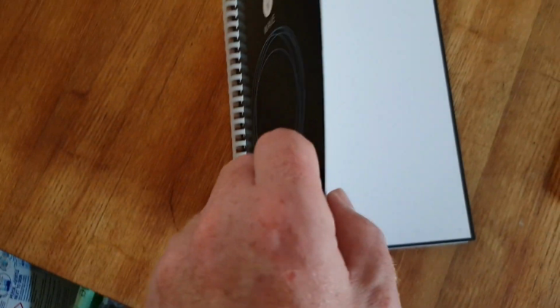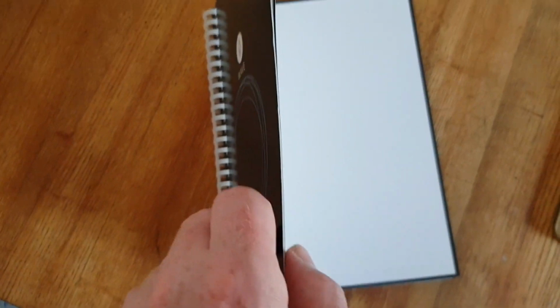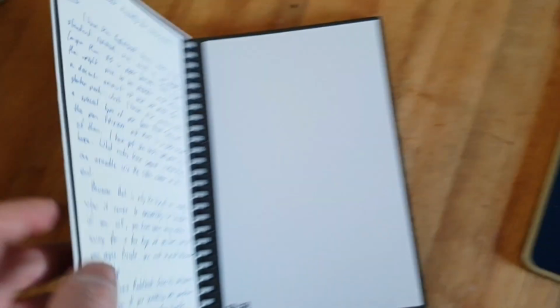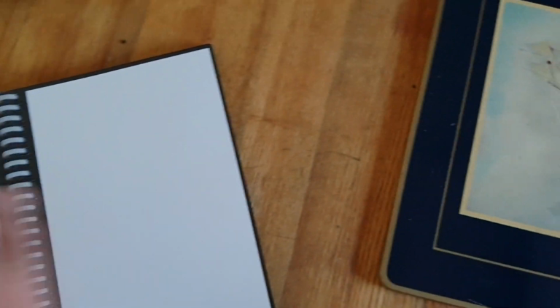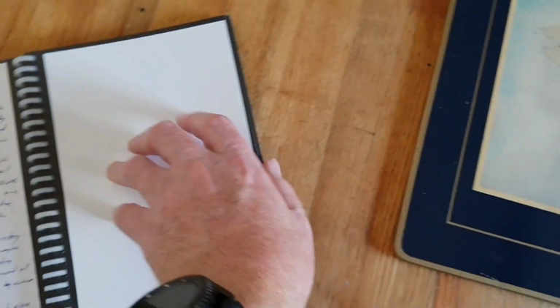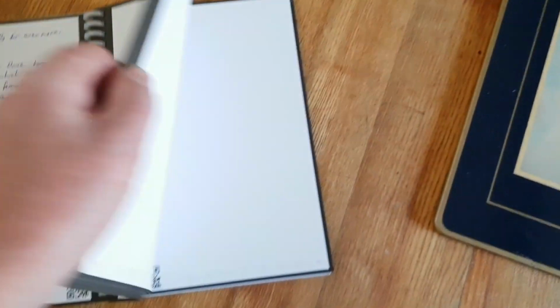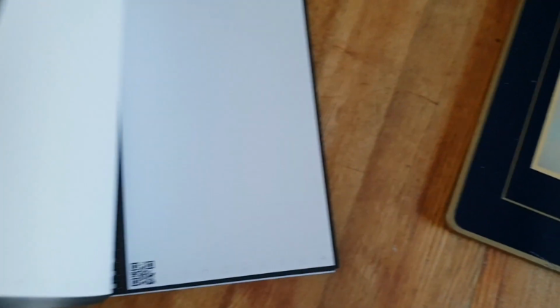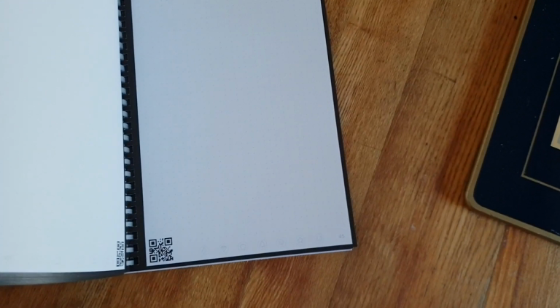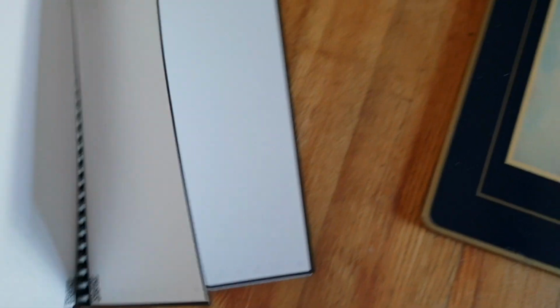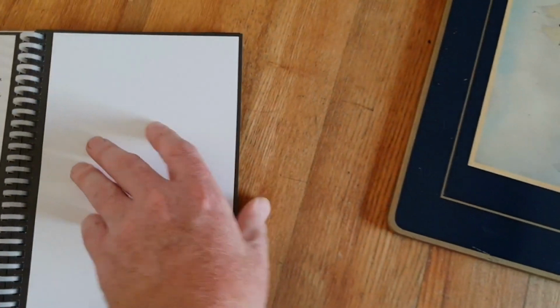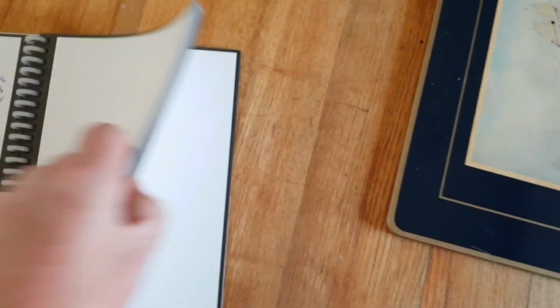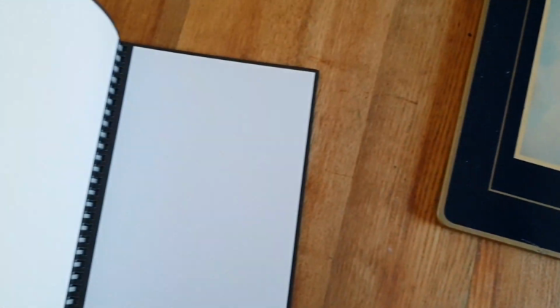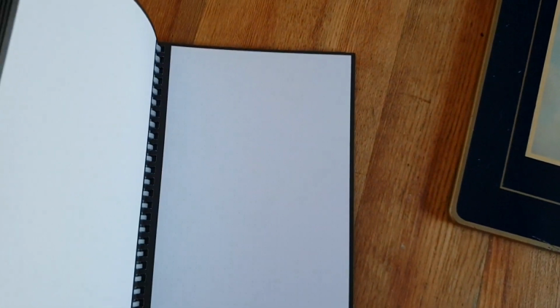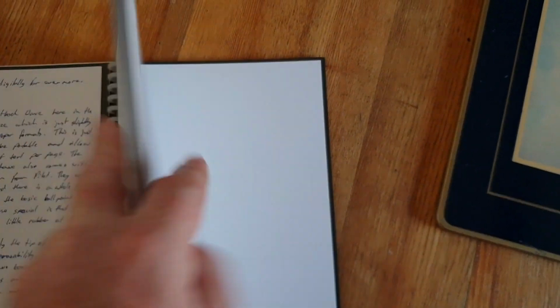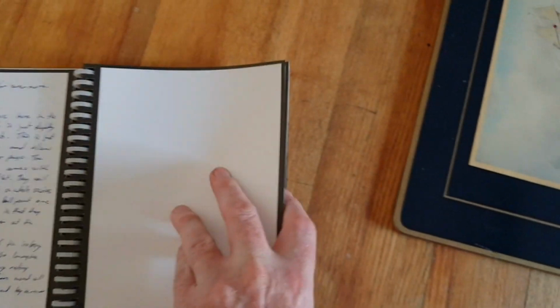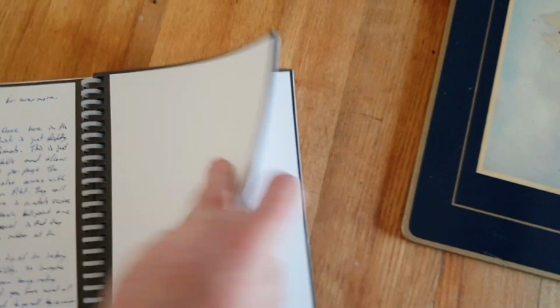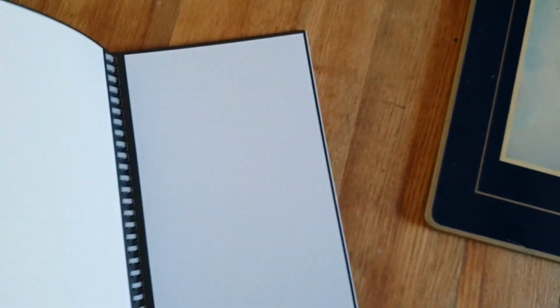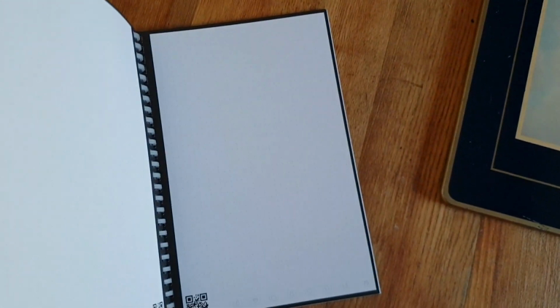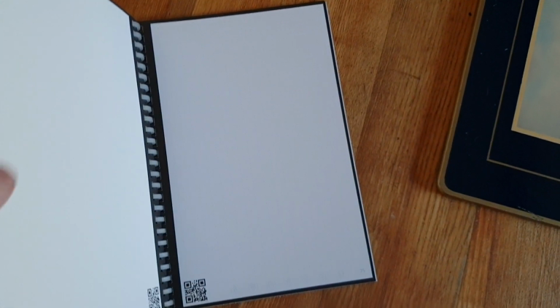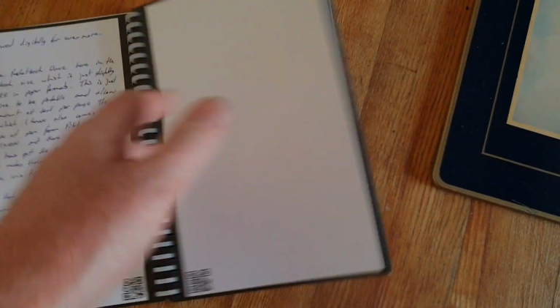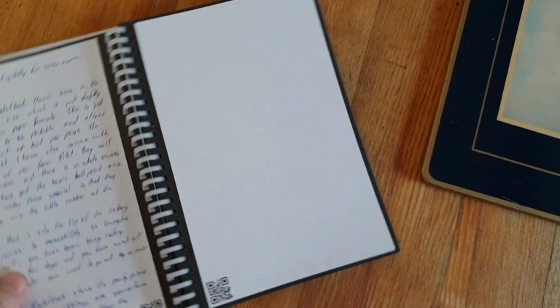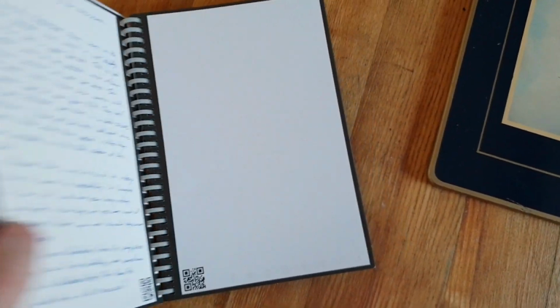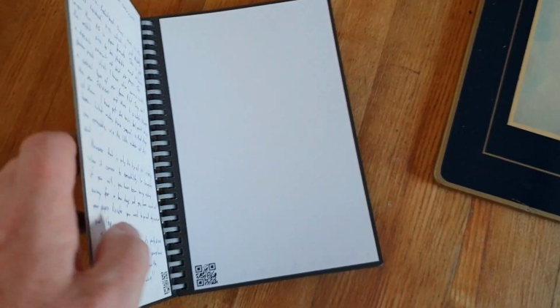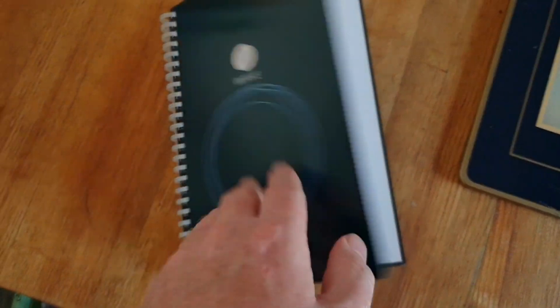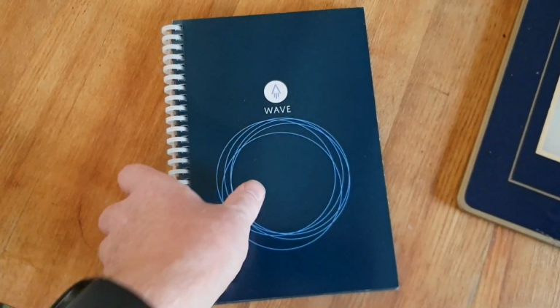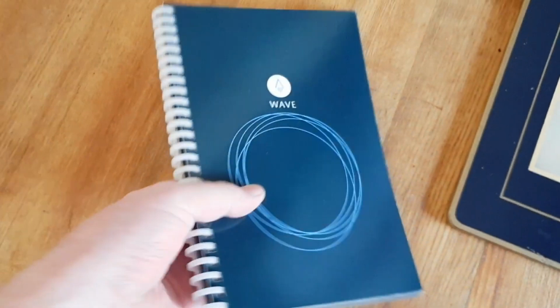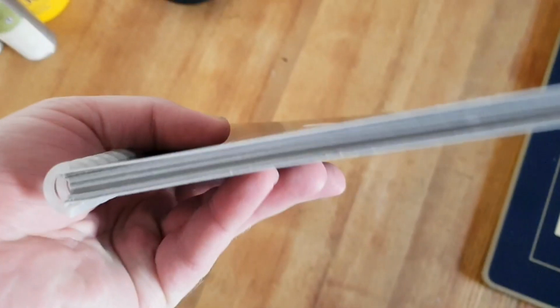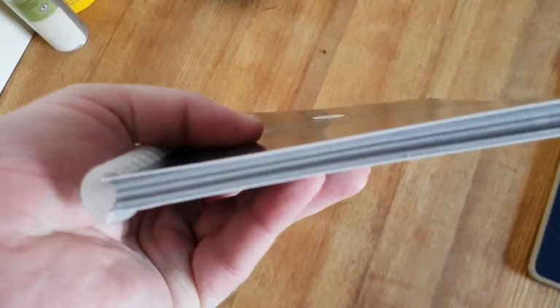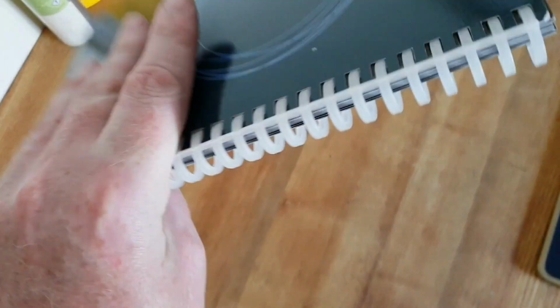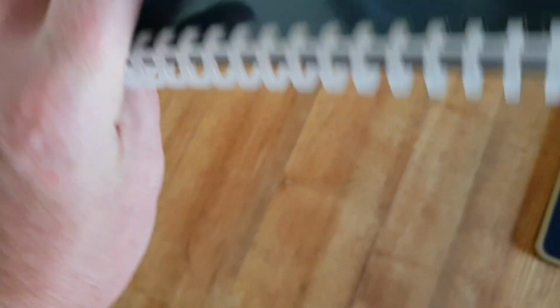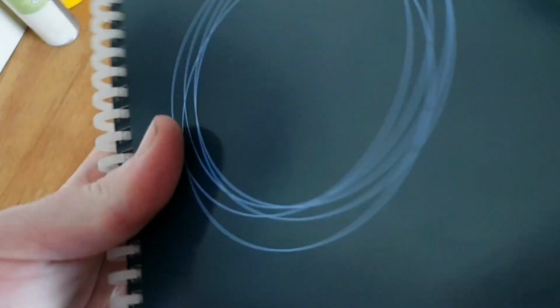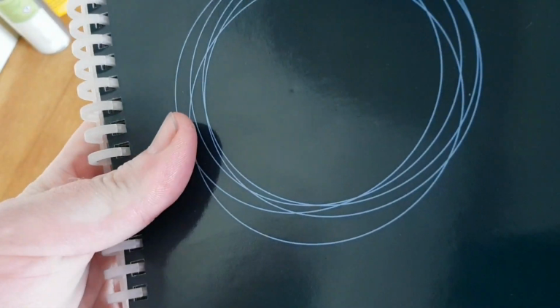It's about 80 to 100 pages — a fairly standard looking thing.